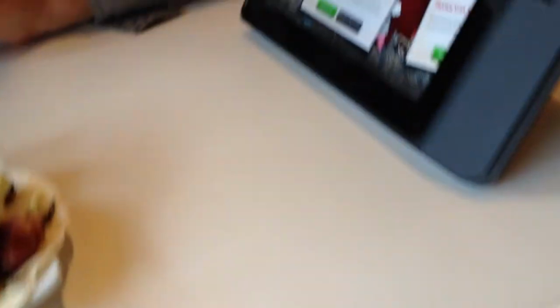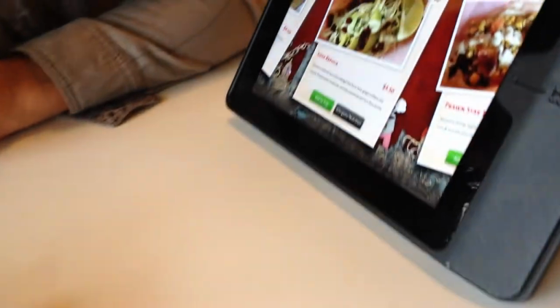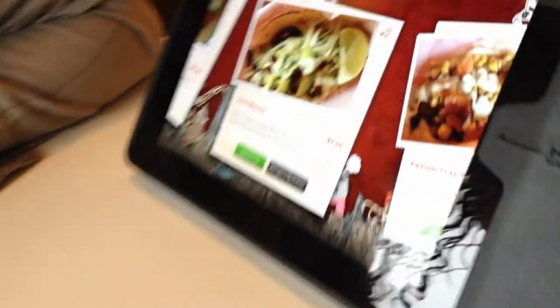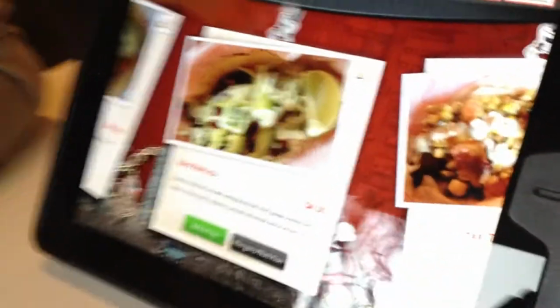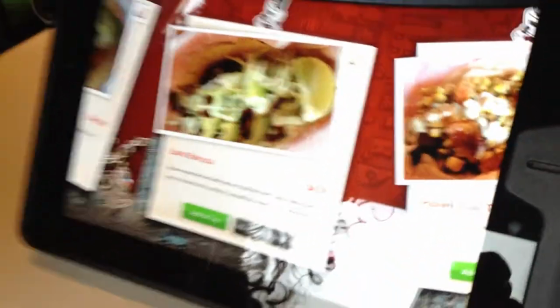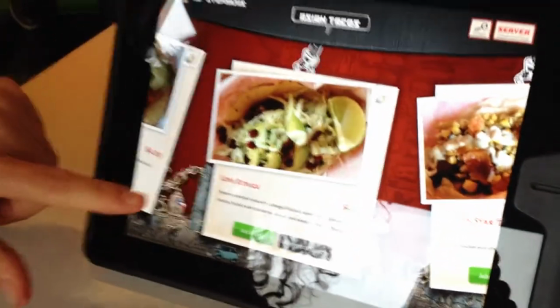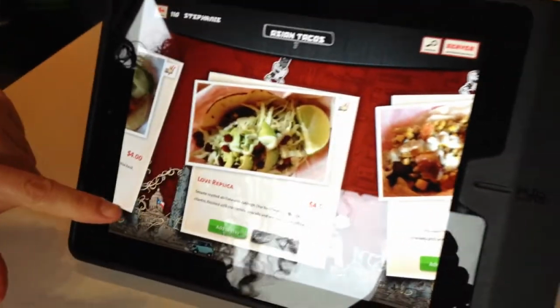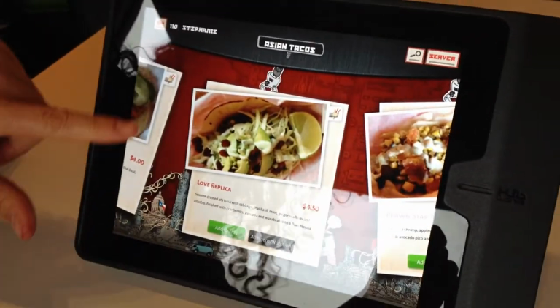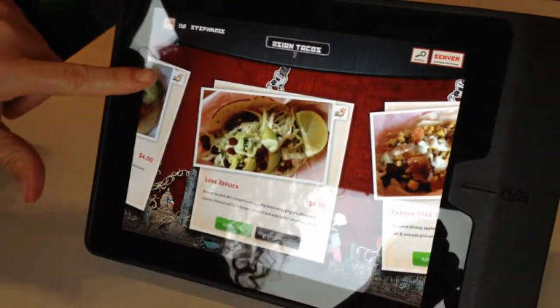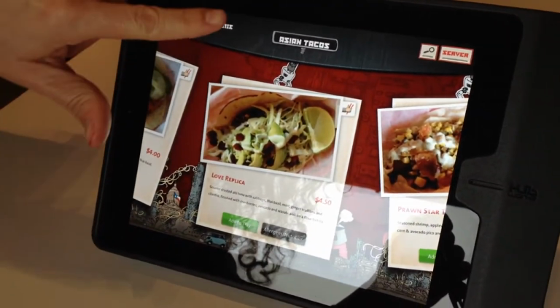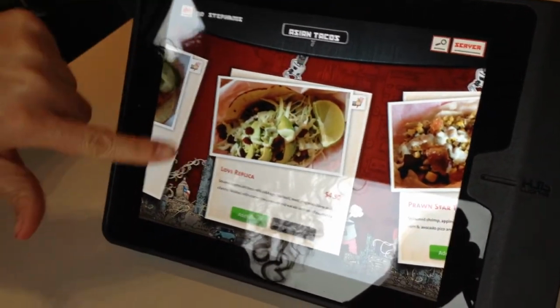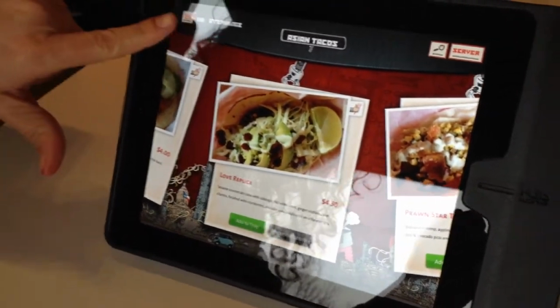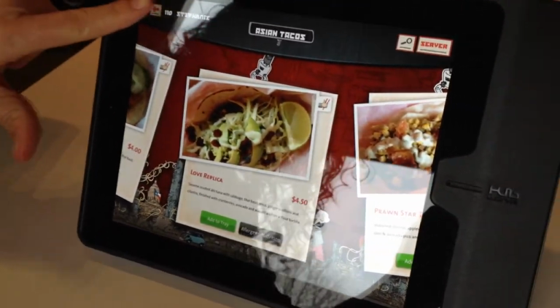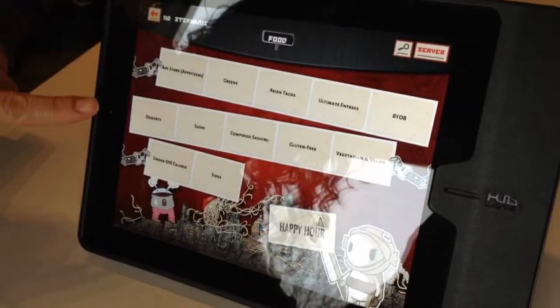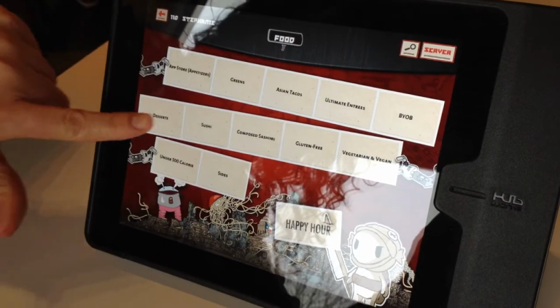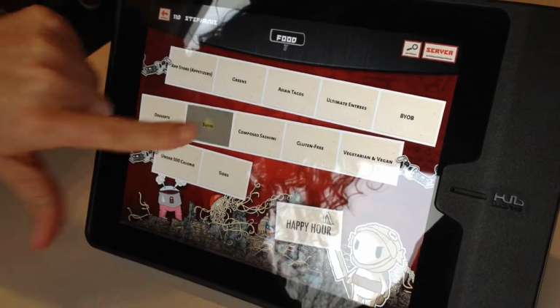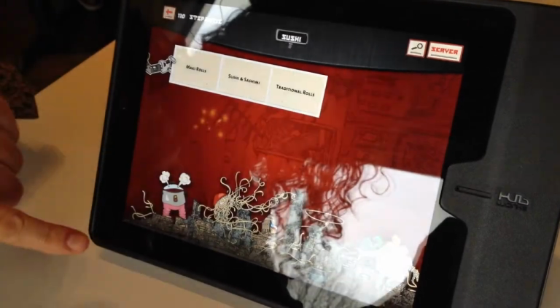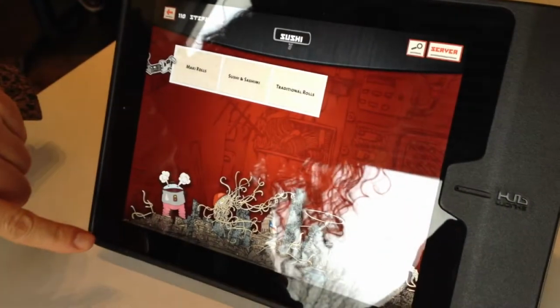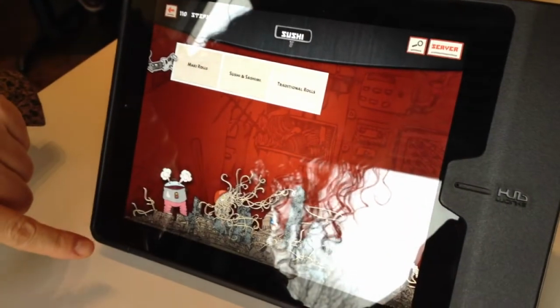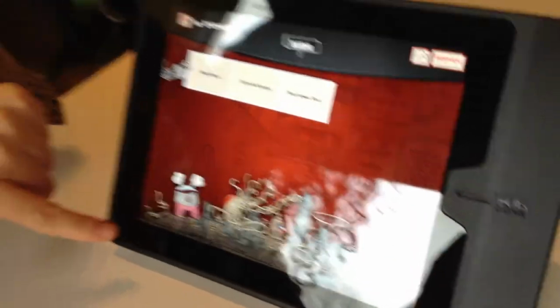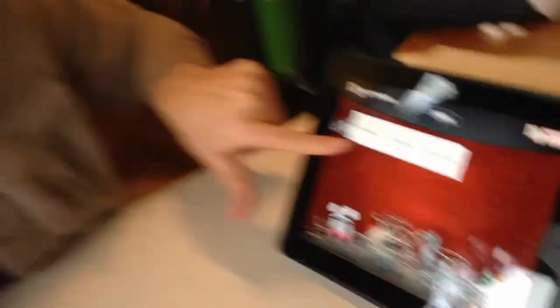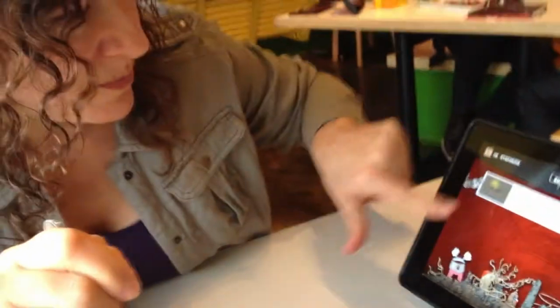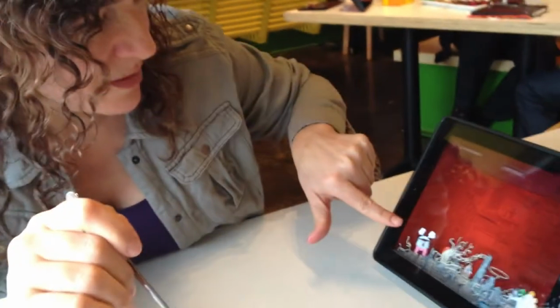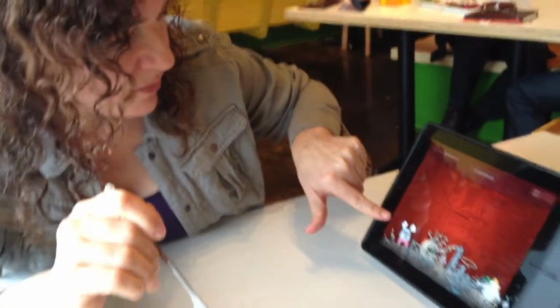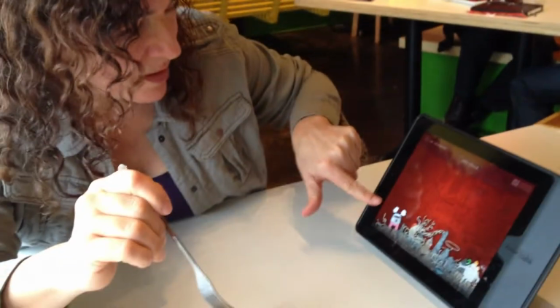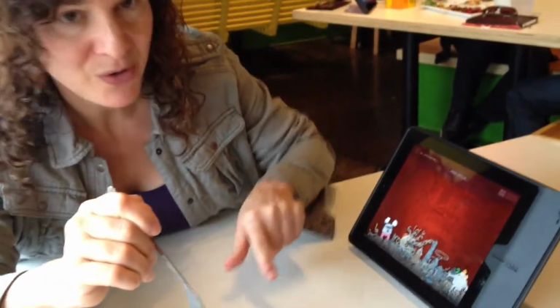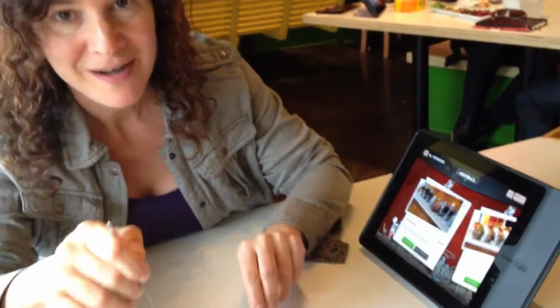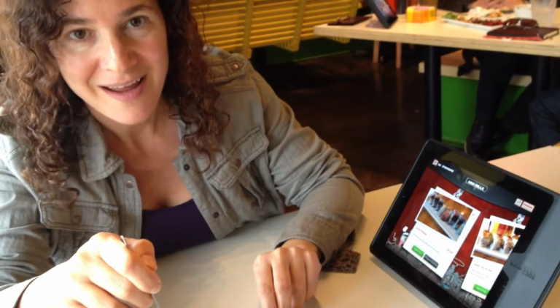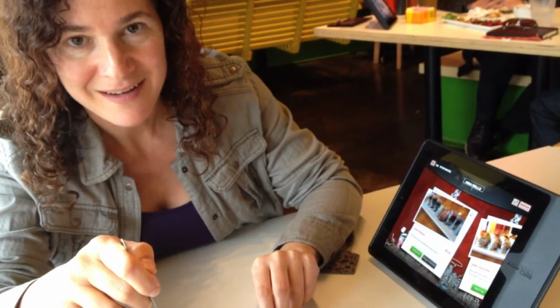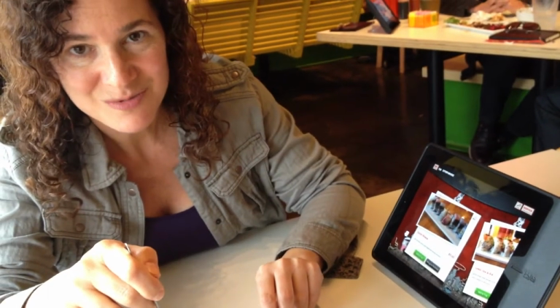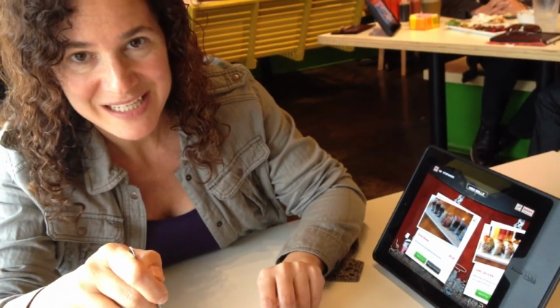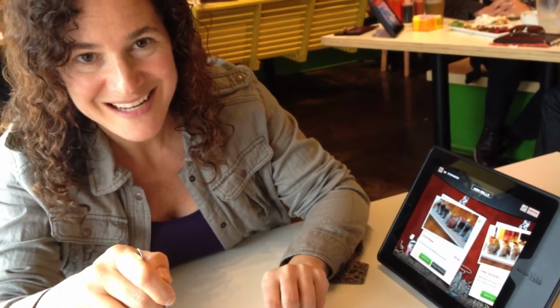Sesame-crusted ahi tuna. So this is cool — we just order right here on this iPad, and we just get to put whatever we want in our order. And it's really tasty.